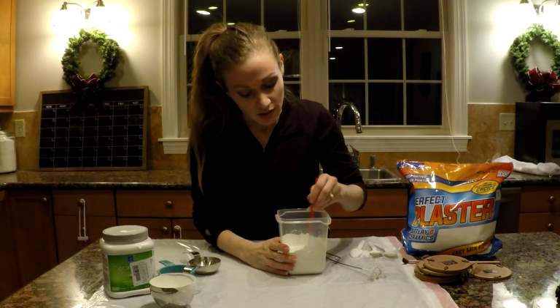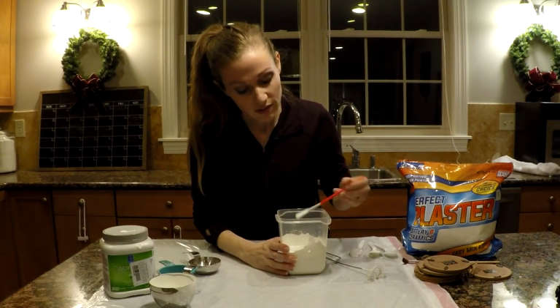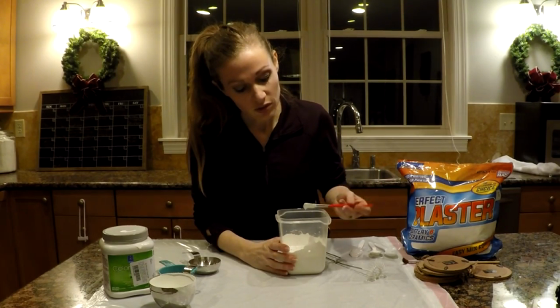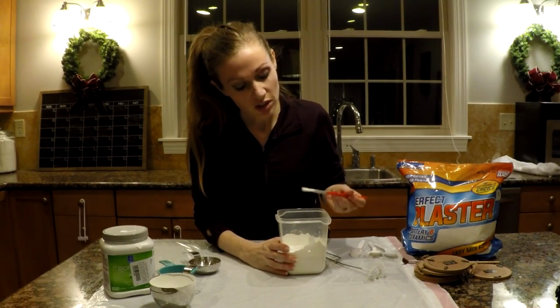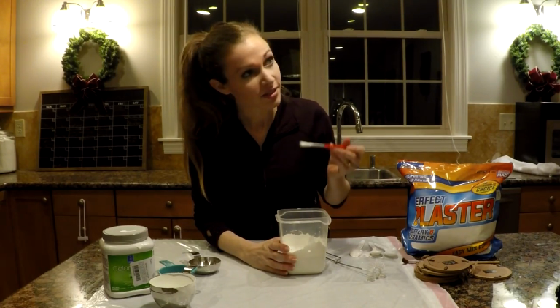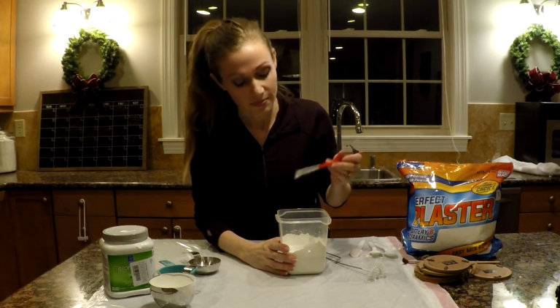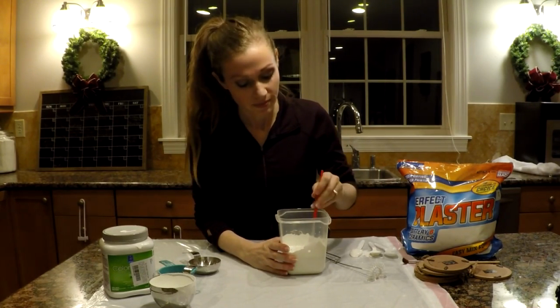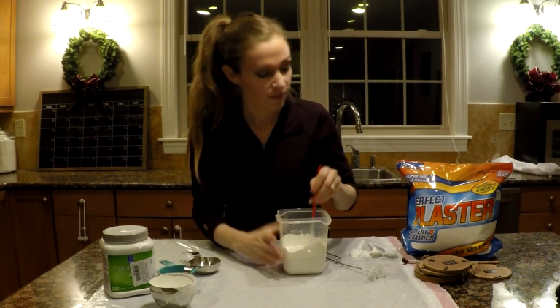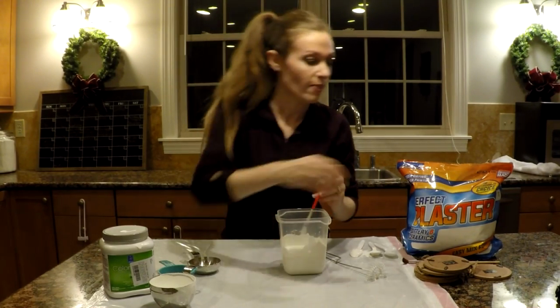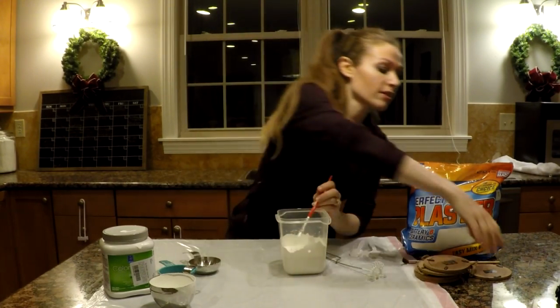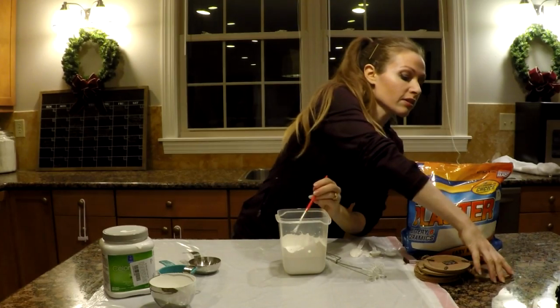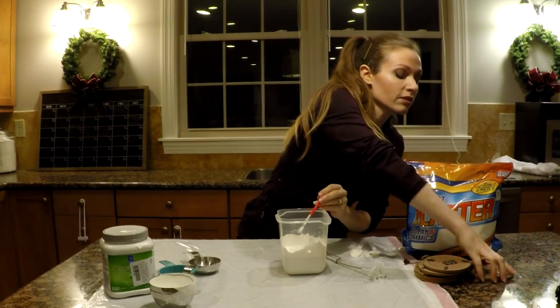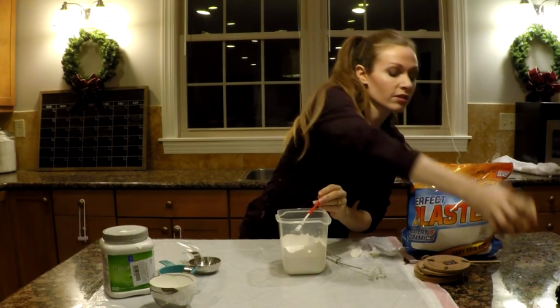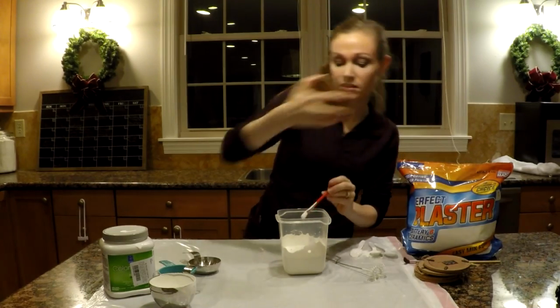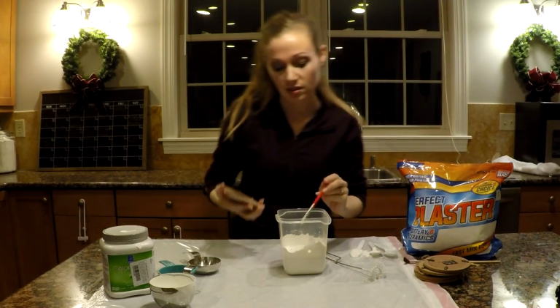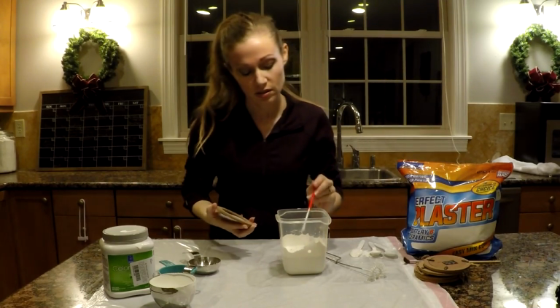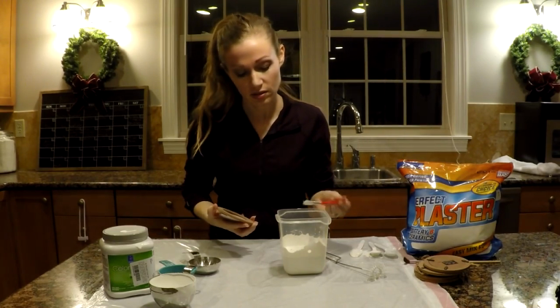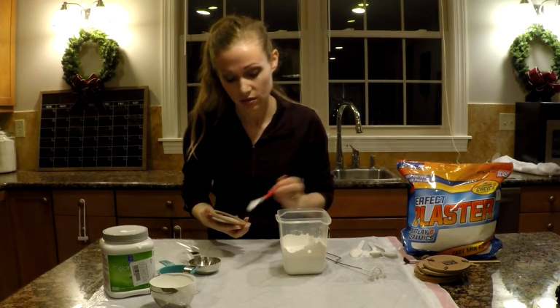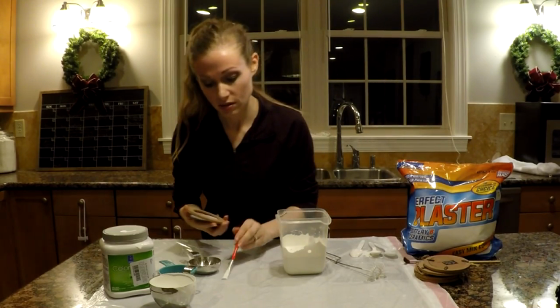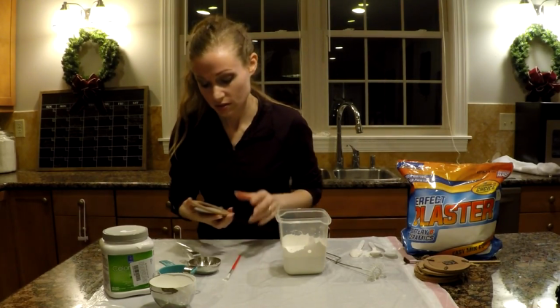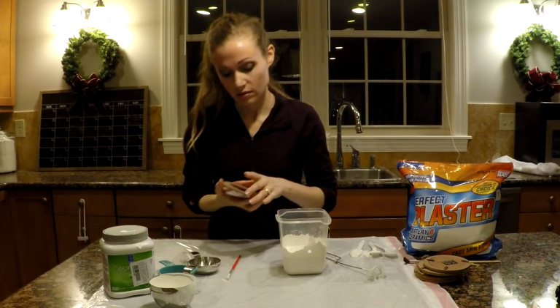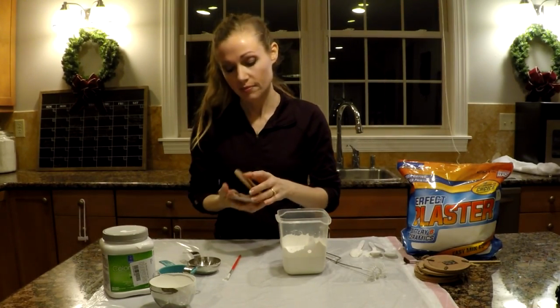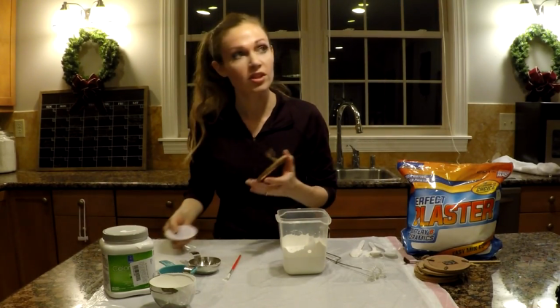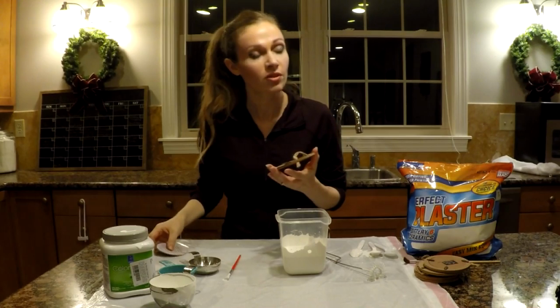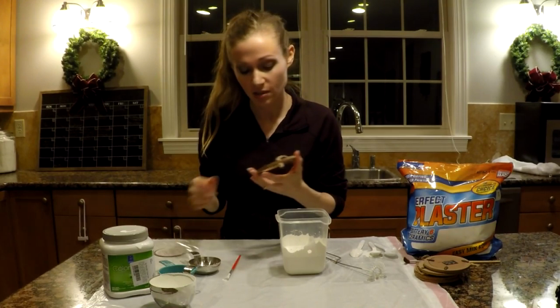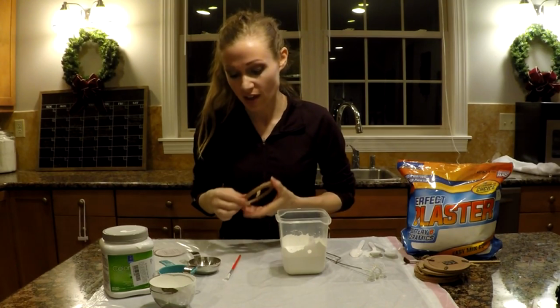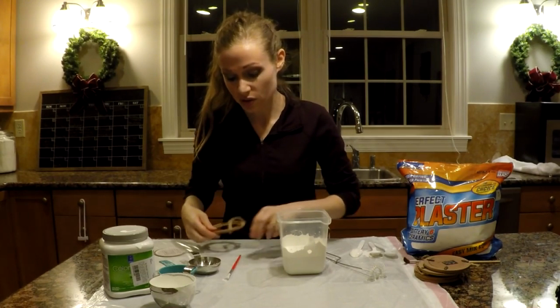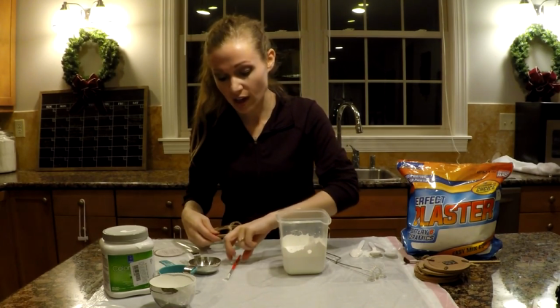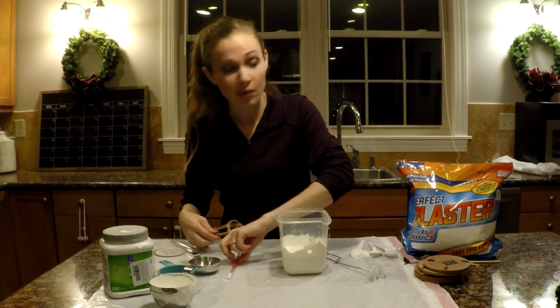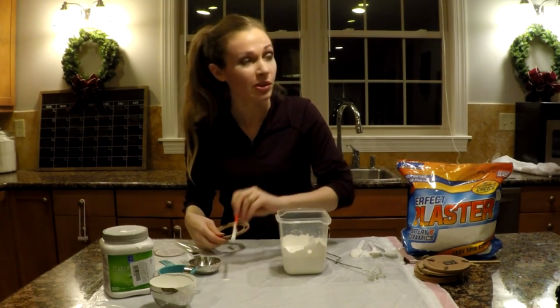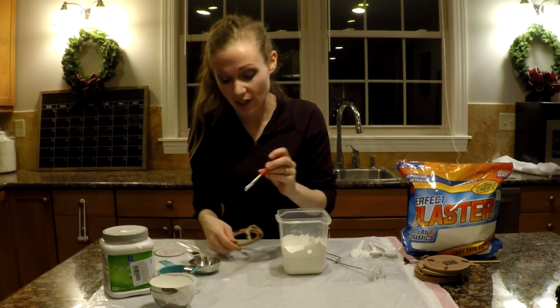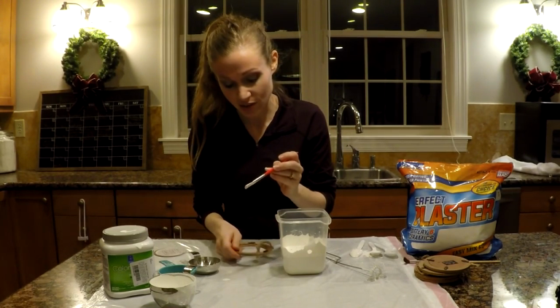And there you have your chalk paint. It should only take about an hour to dry, probably a little less honestly.